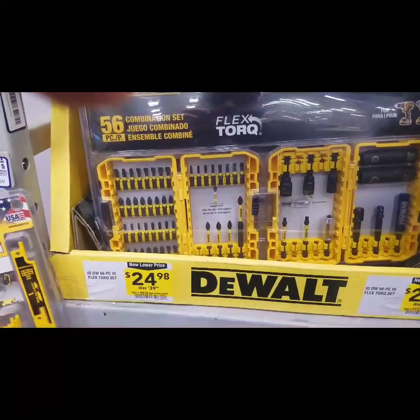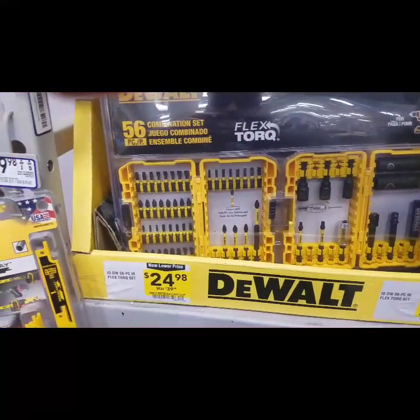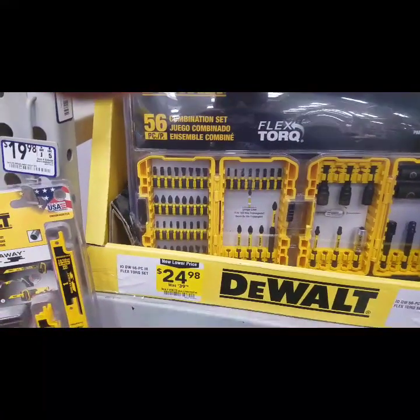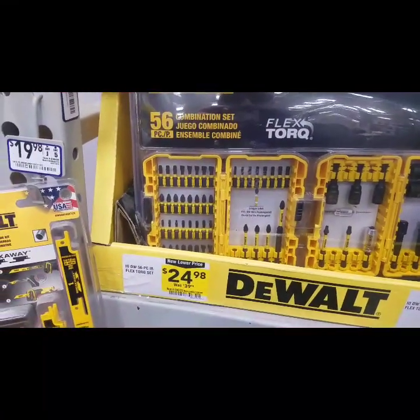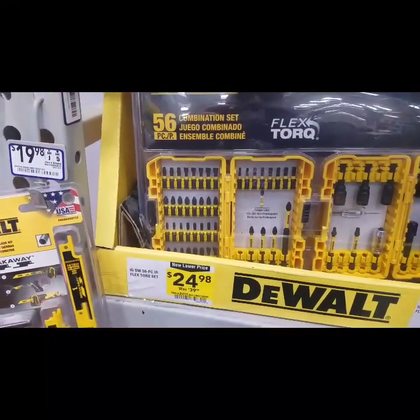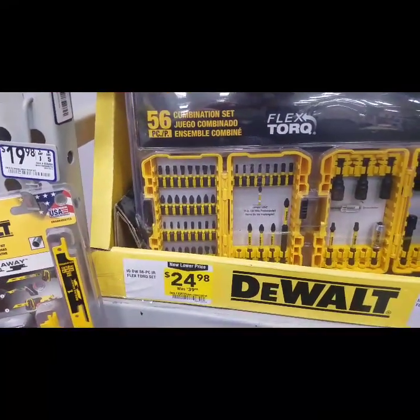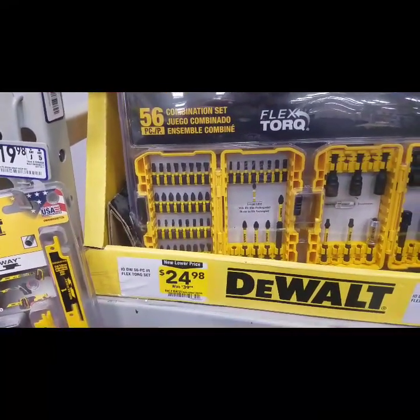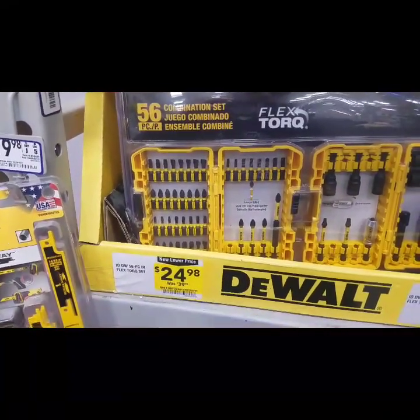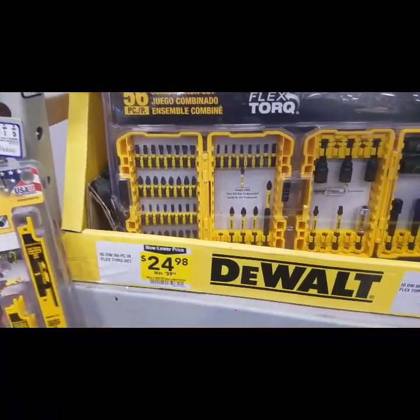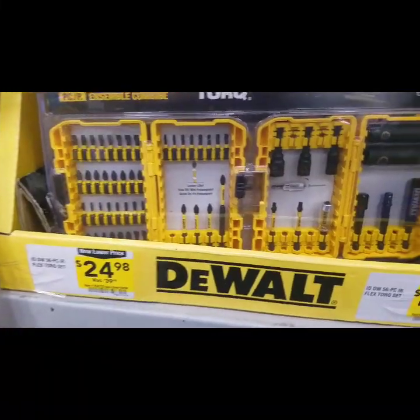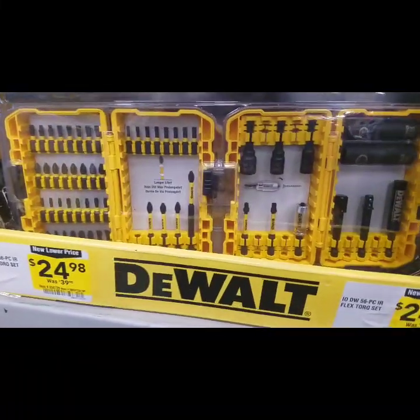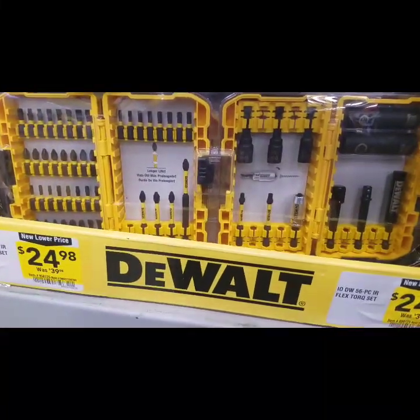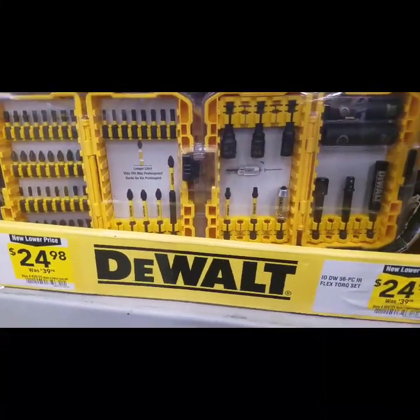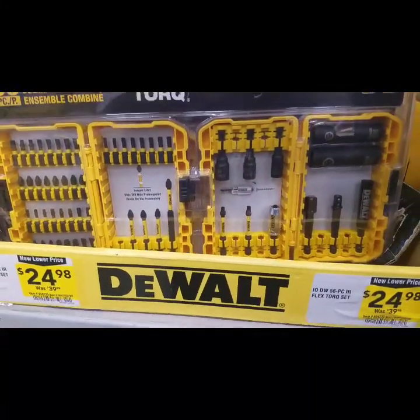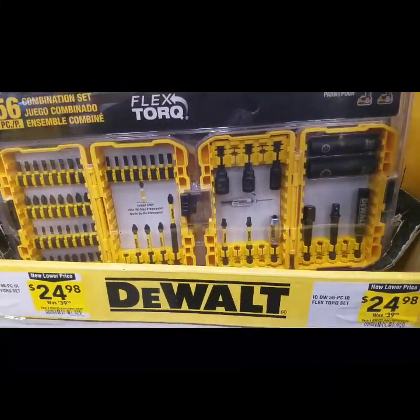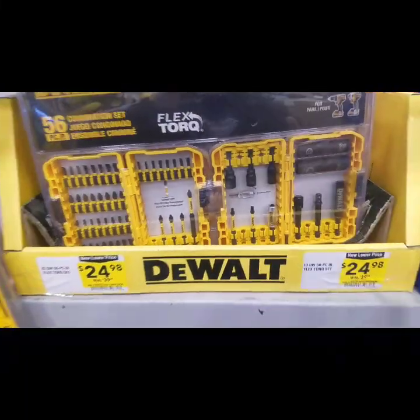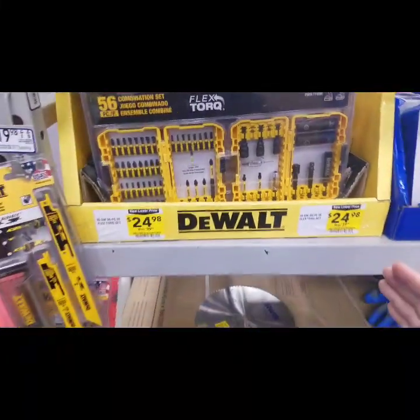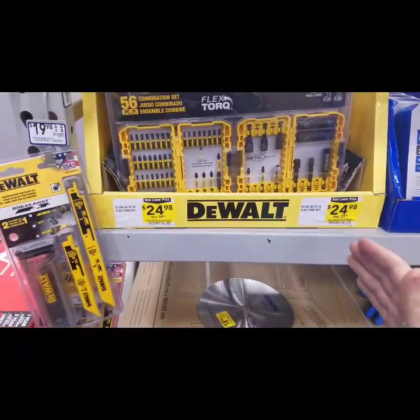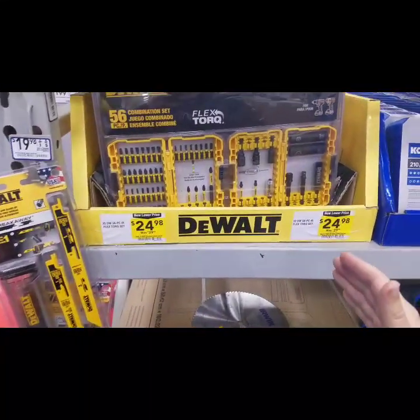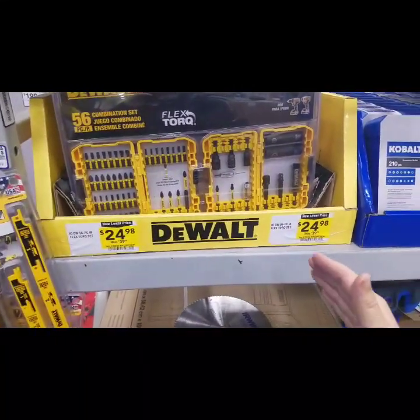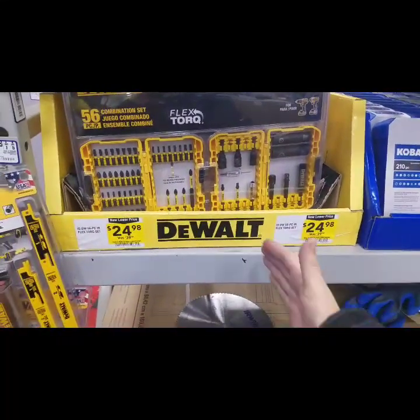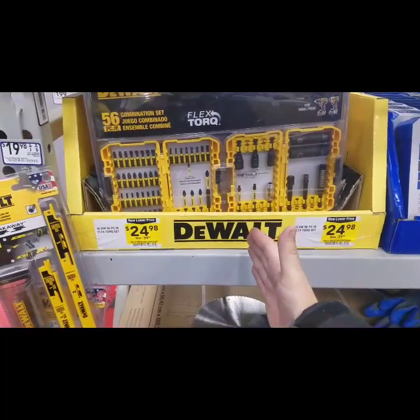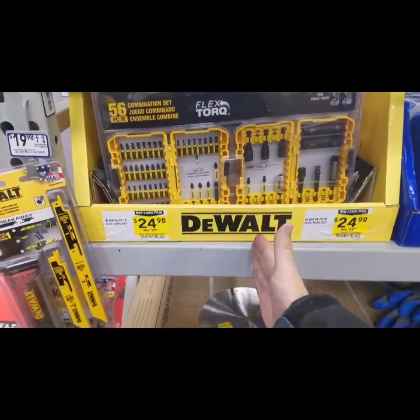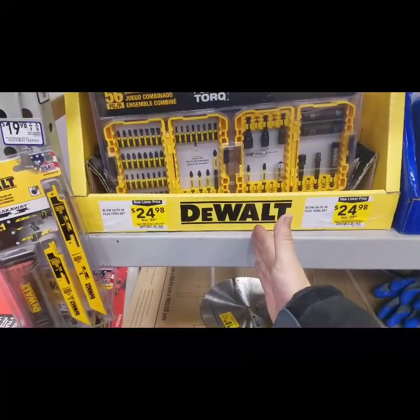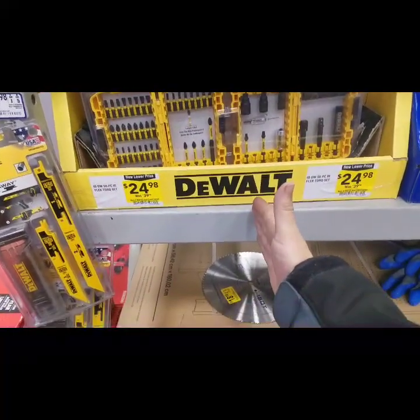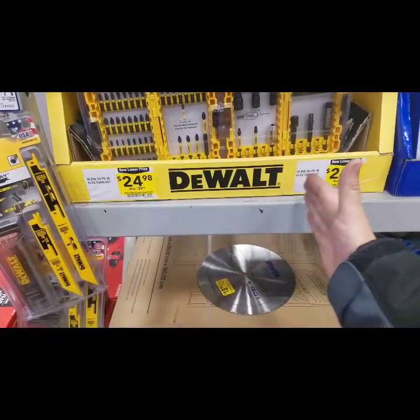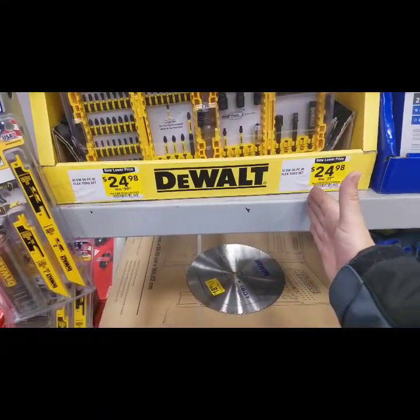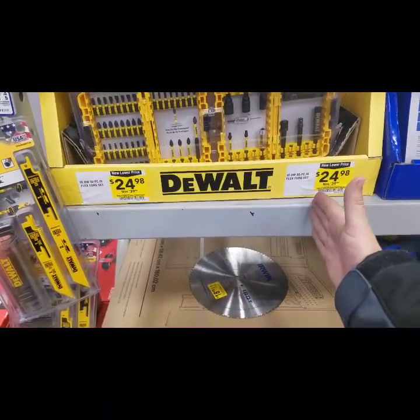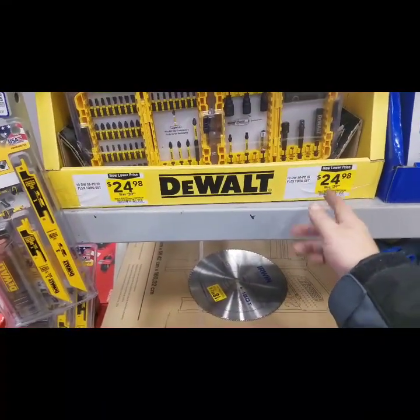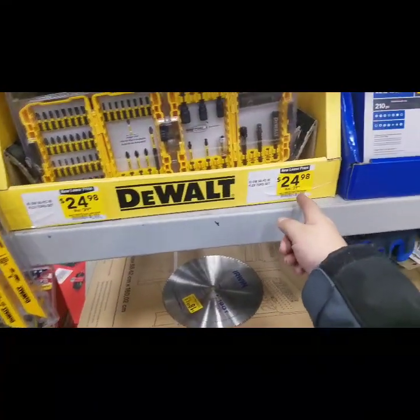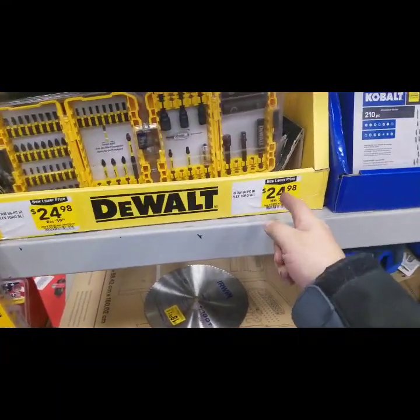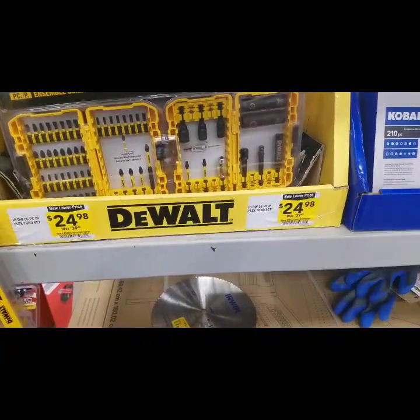This is 25 bucks, guys, but it's hard to recommend this over that Cobalt. Are you getting better bits here? No doubt. But you can get that Cobalt 43 piece and that Cobalt 63 piece and still be under 24 bucks.